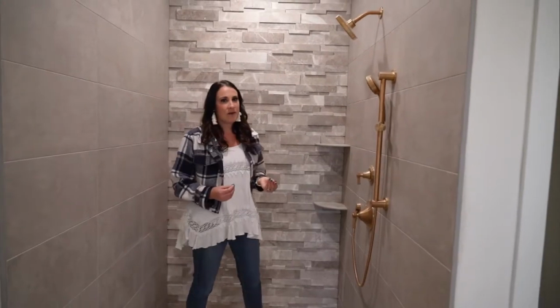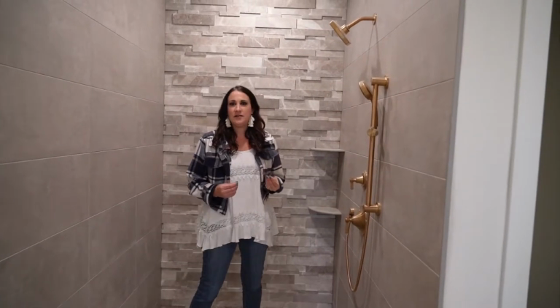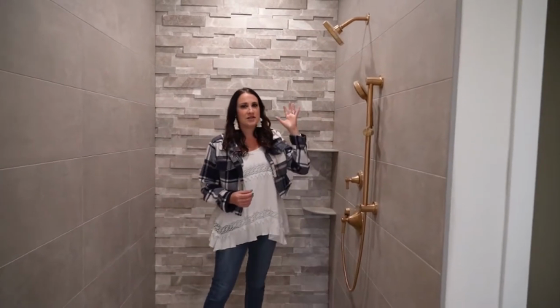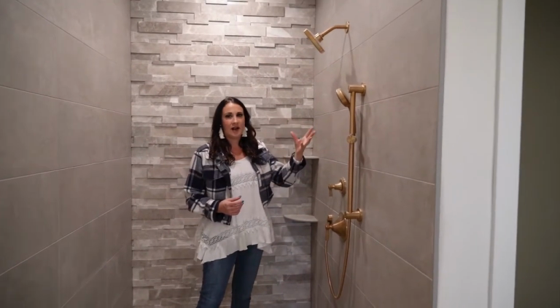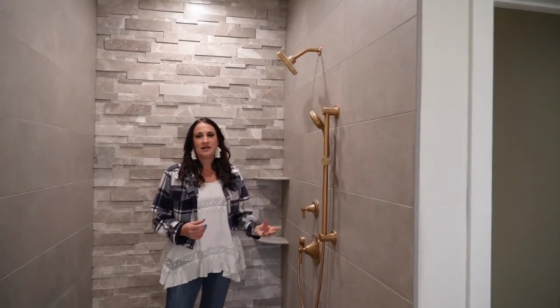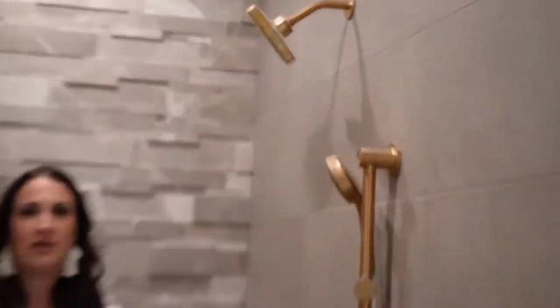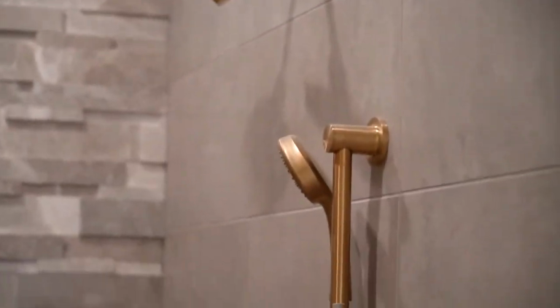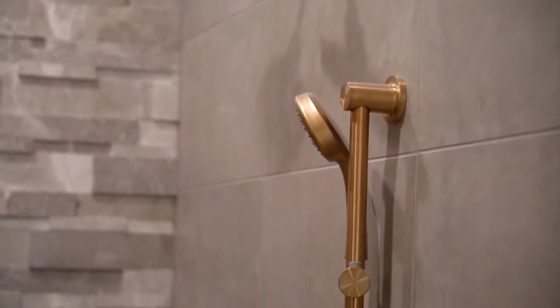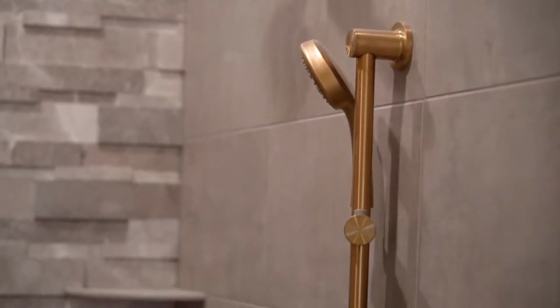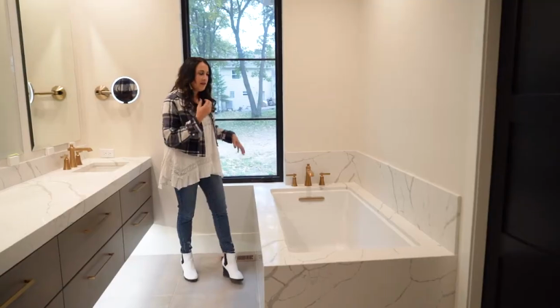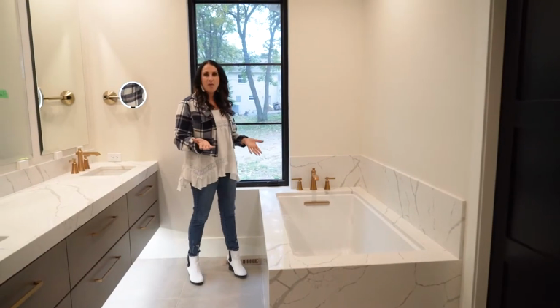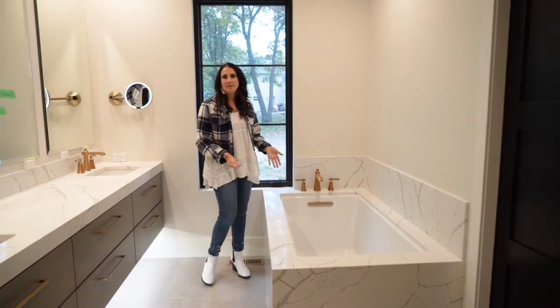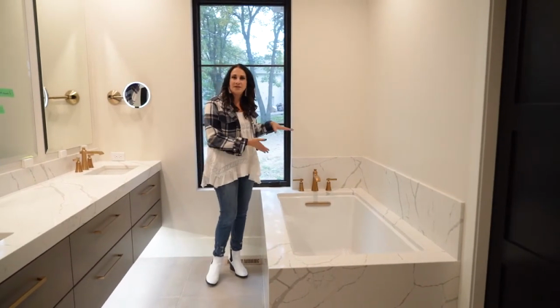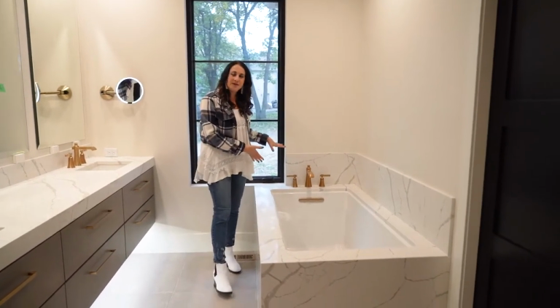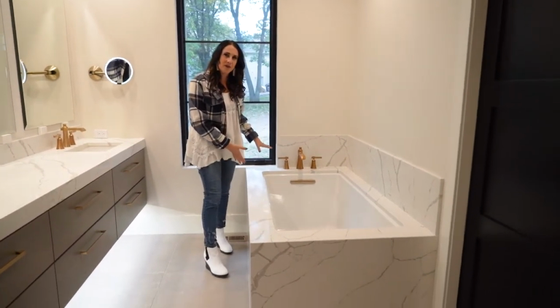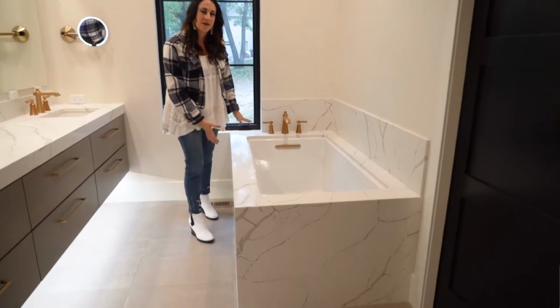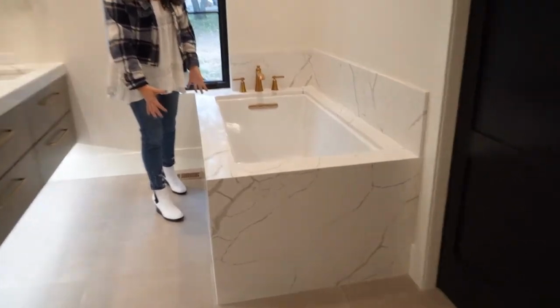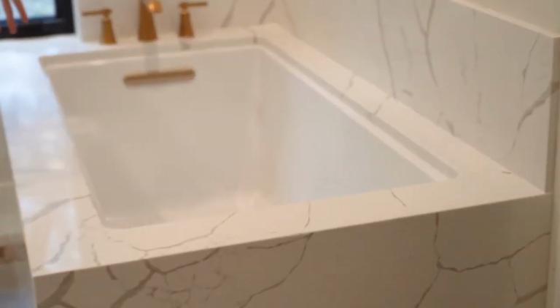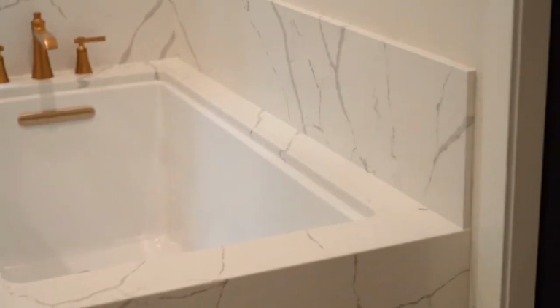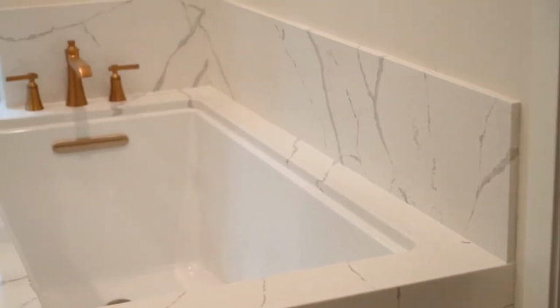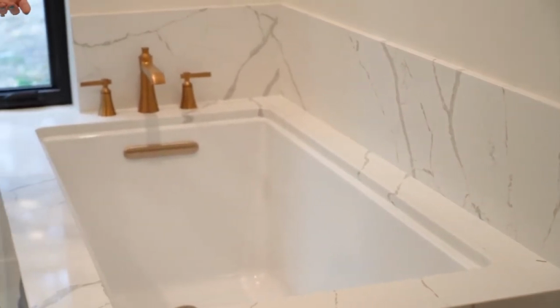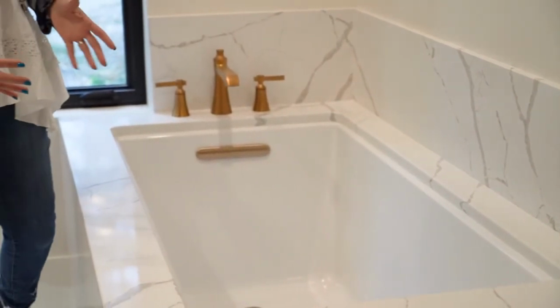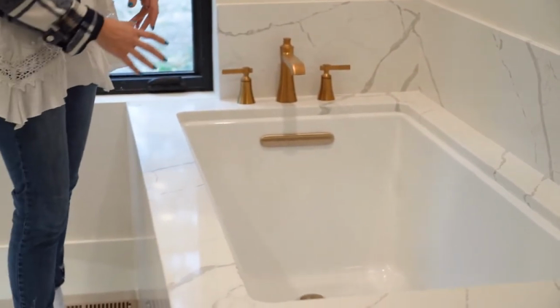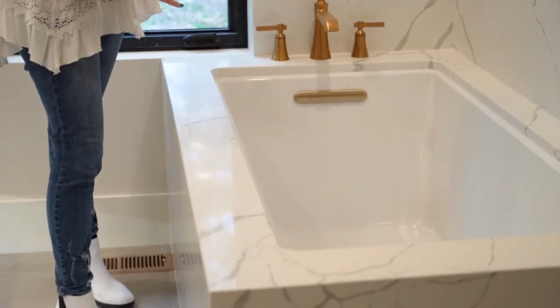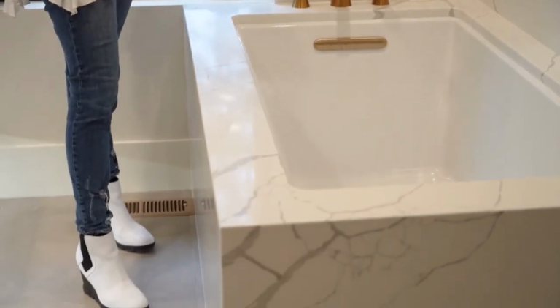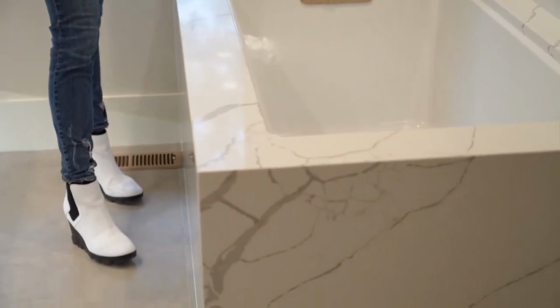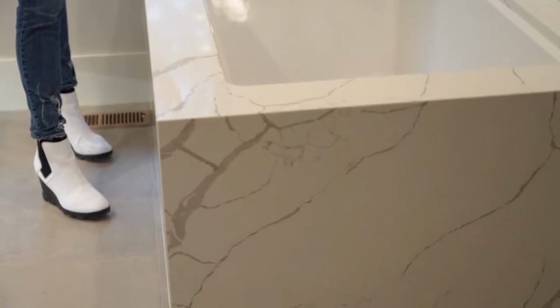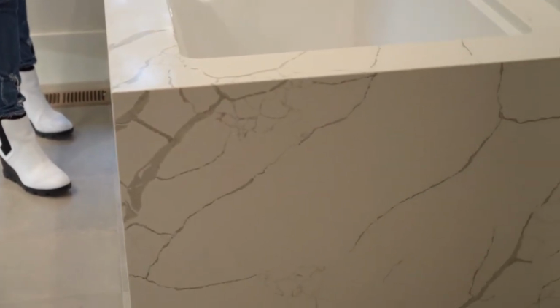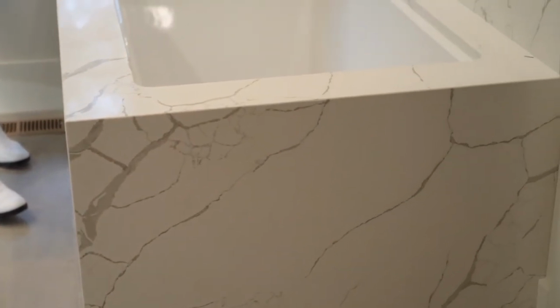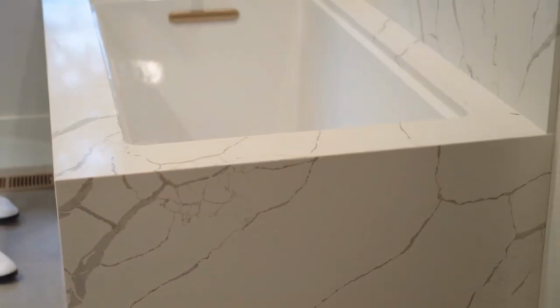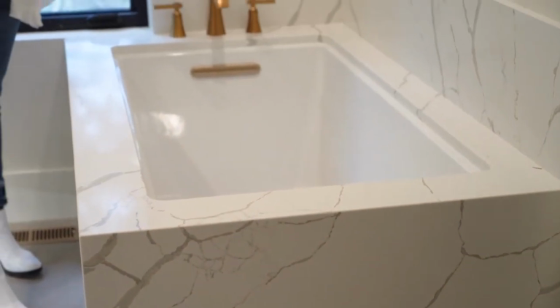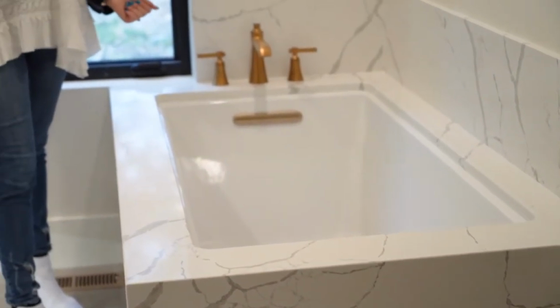Incorporating the new brushed gold hardware into the shower really jazzed it up as well. The homeowner opted to do this beautiful quartz tub deck with an undermount tub, so as you can see it's just sleek, clean, and pulls in the countertop from the opposite side of the room.